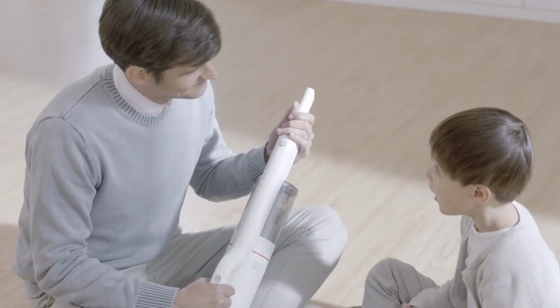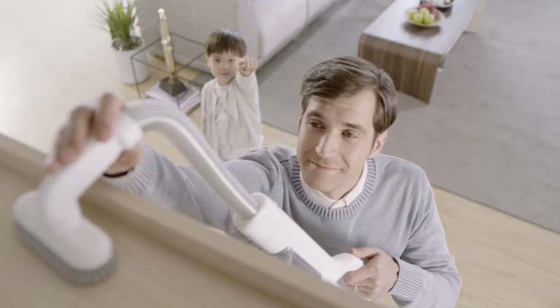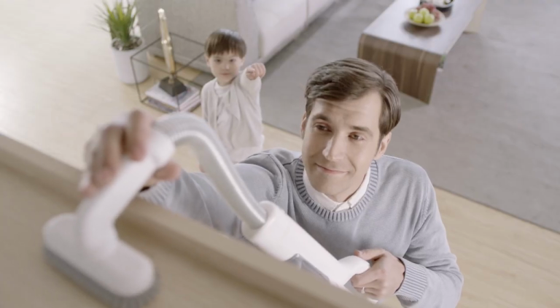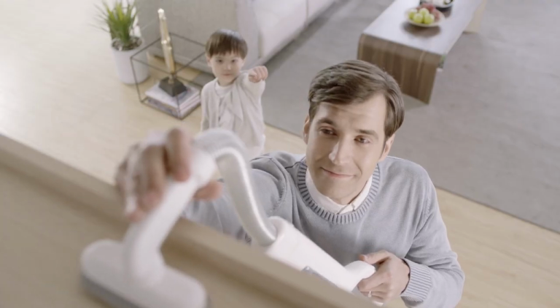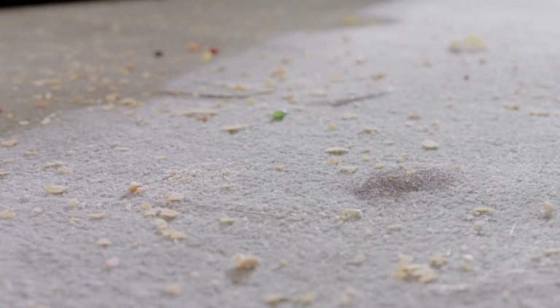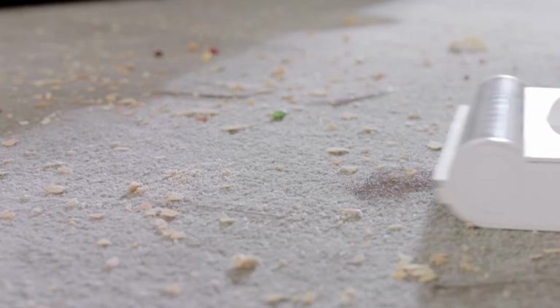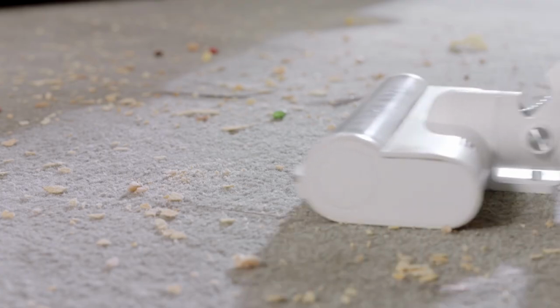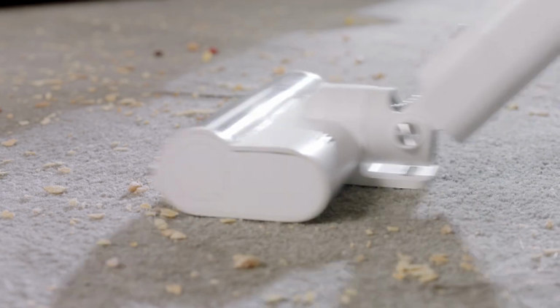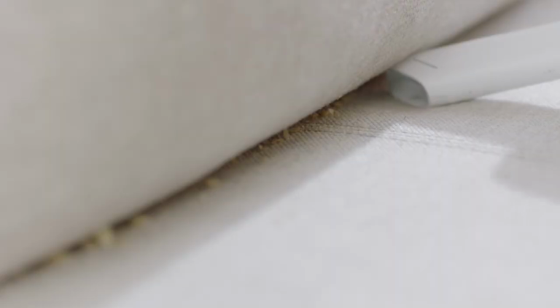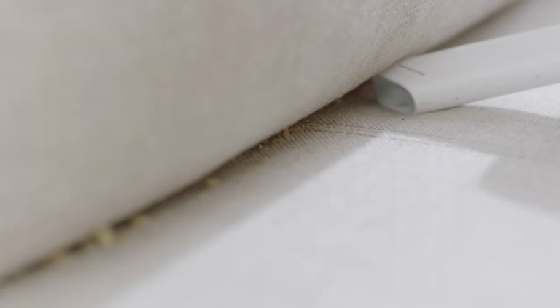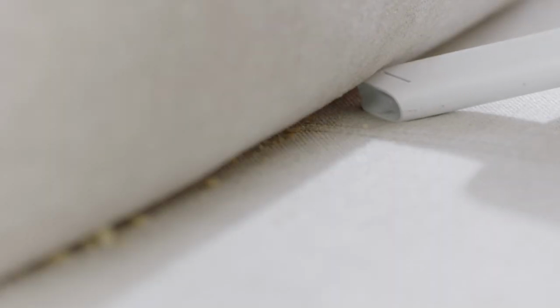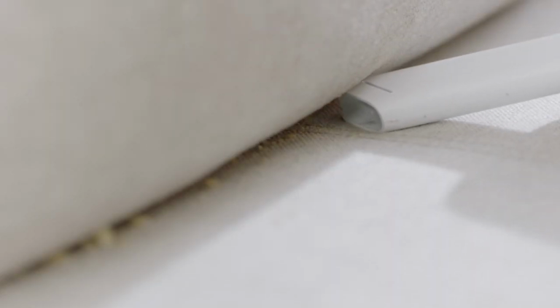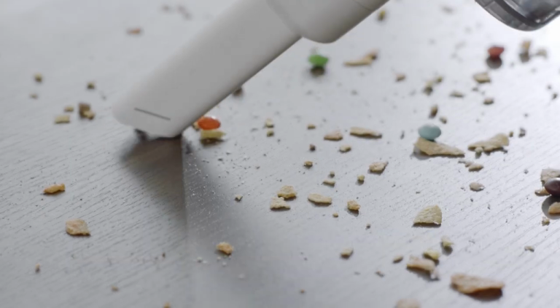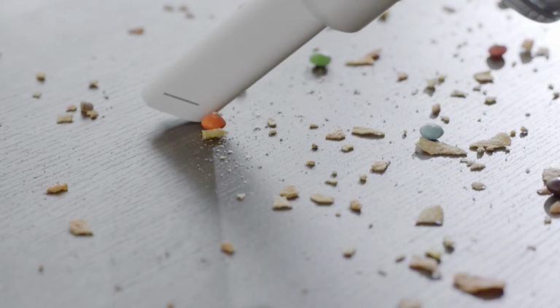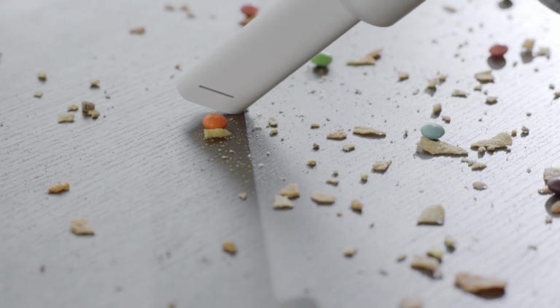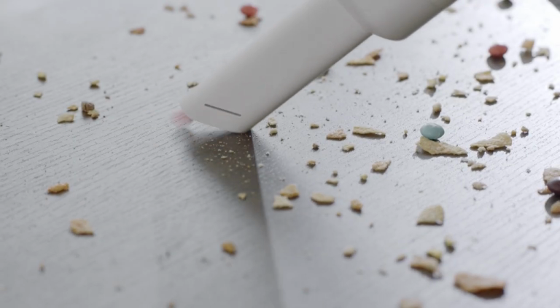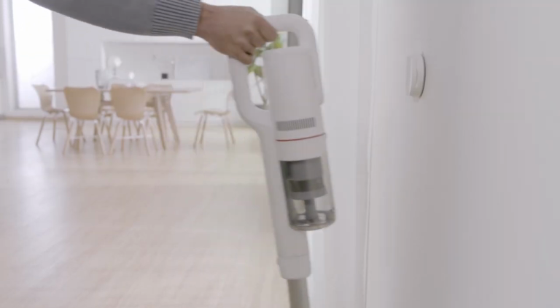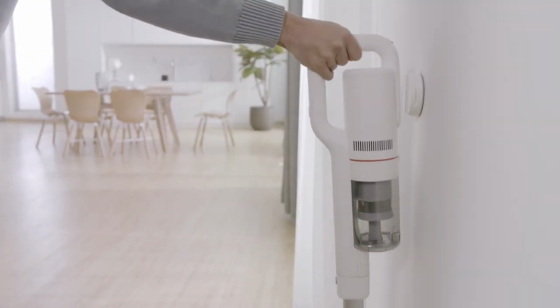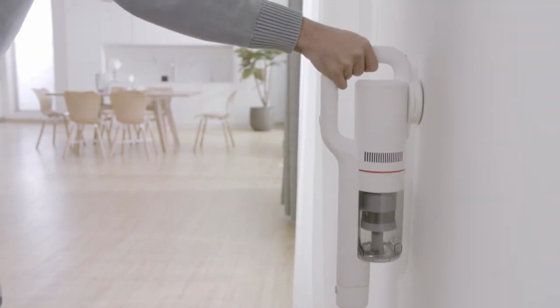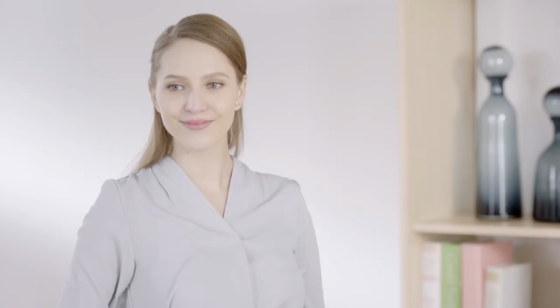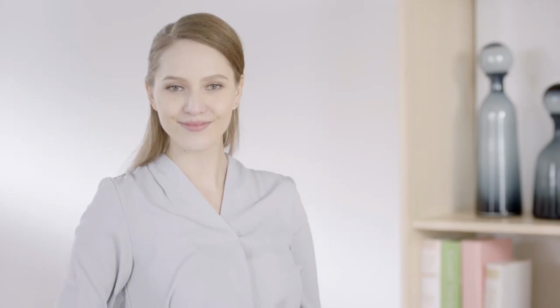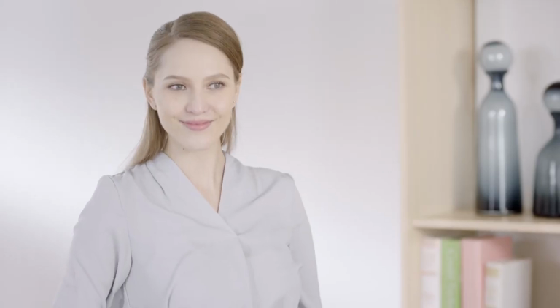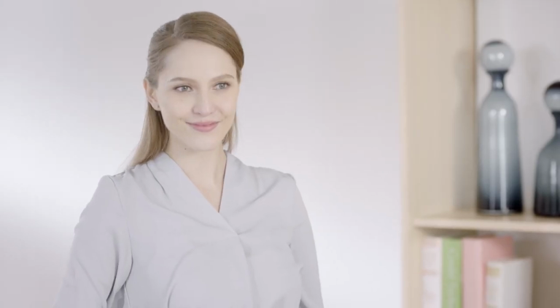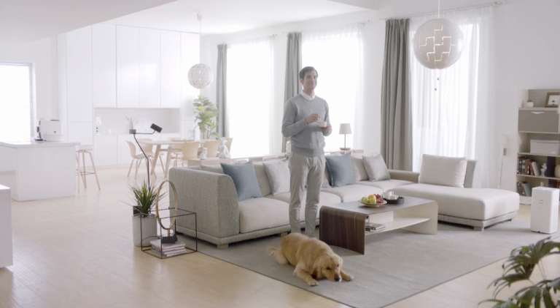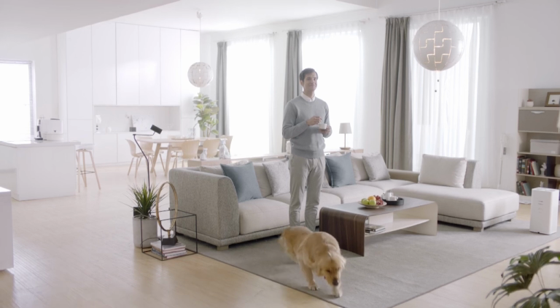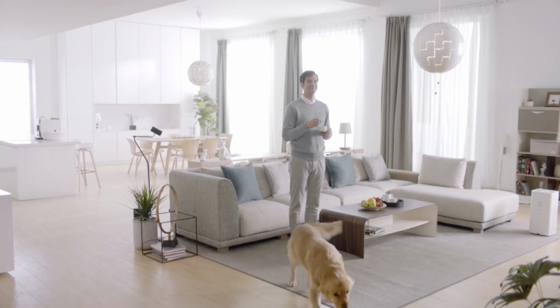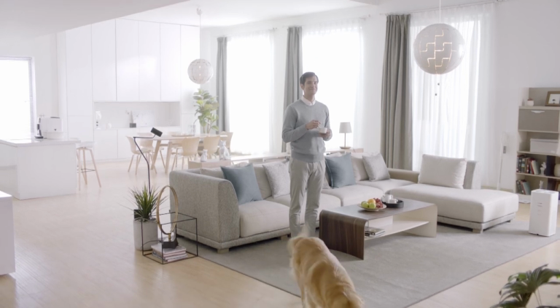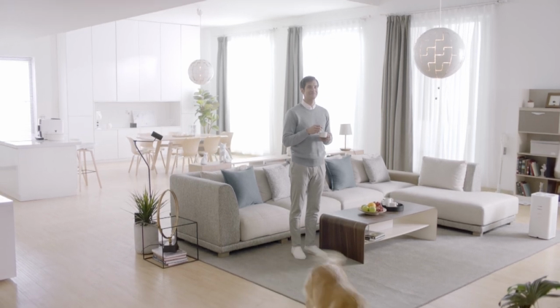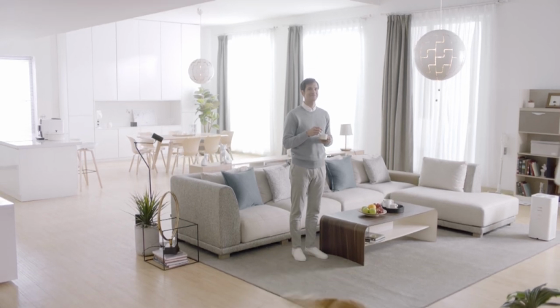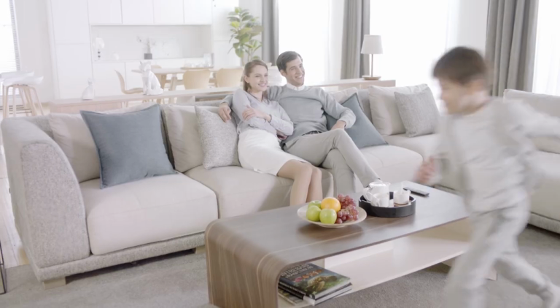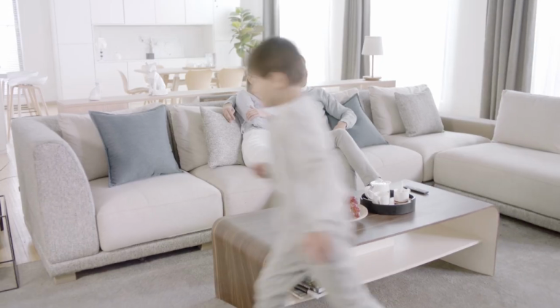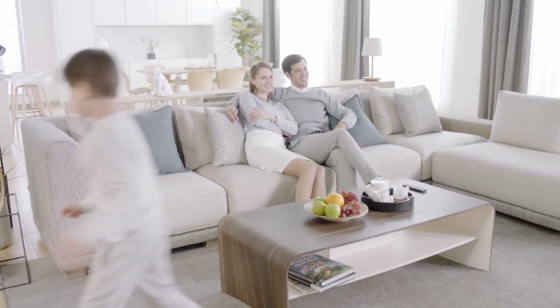Because your future cordless vacuum cleaner uses powerful suction technology to clean your home super efficiently, giving you and your family a happy, clean home.